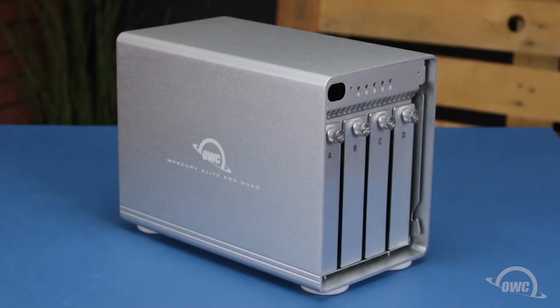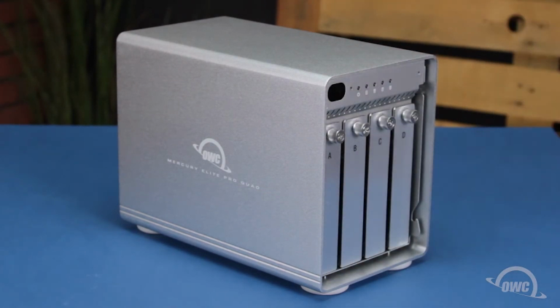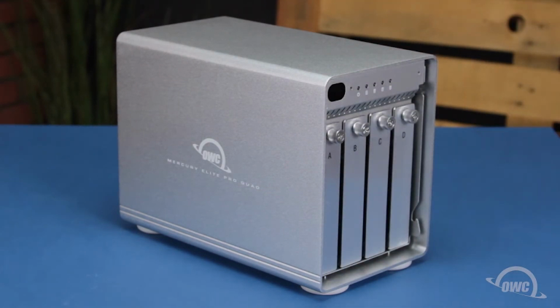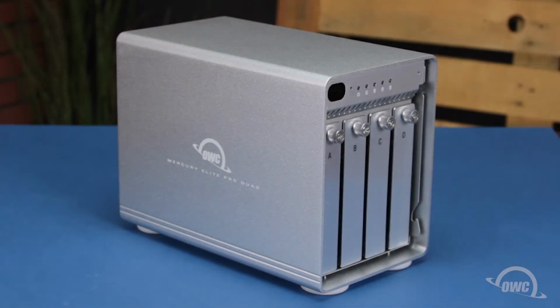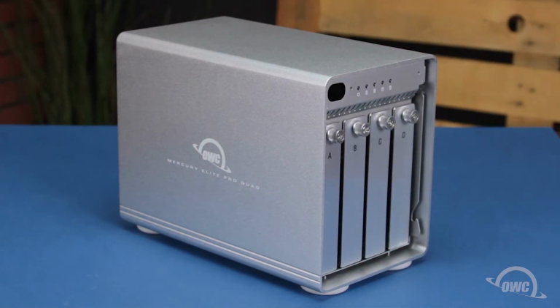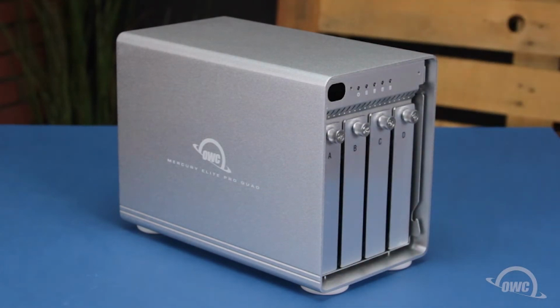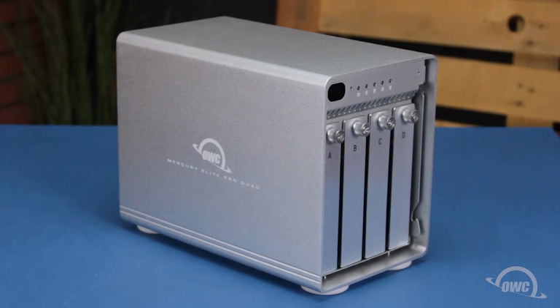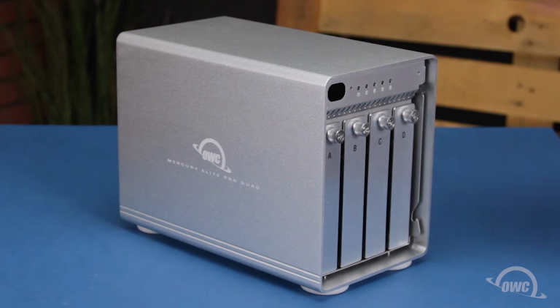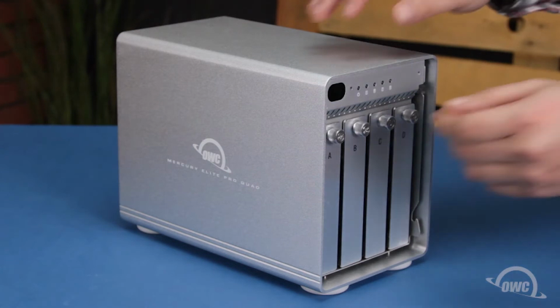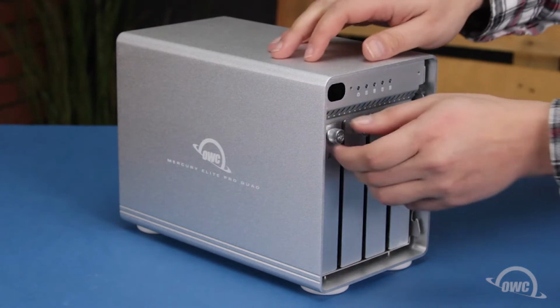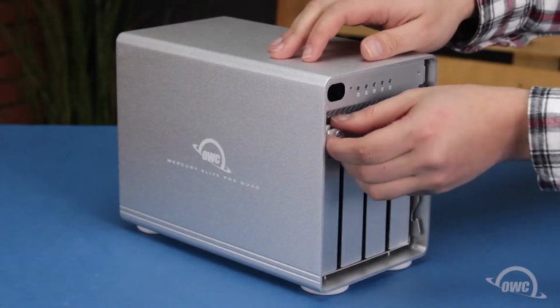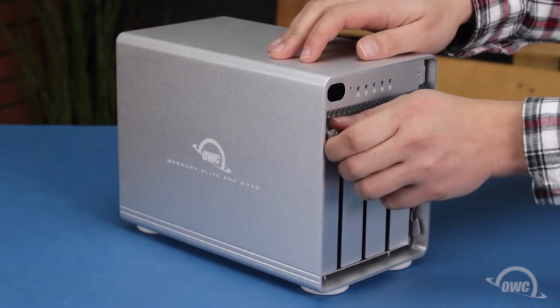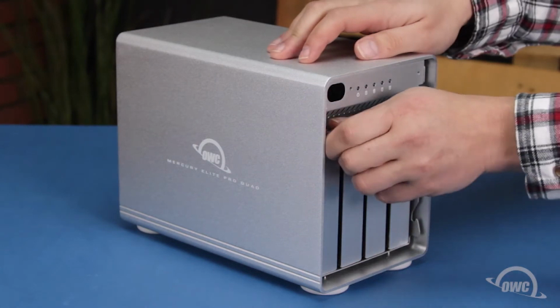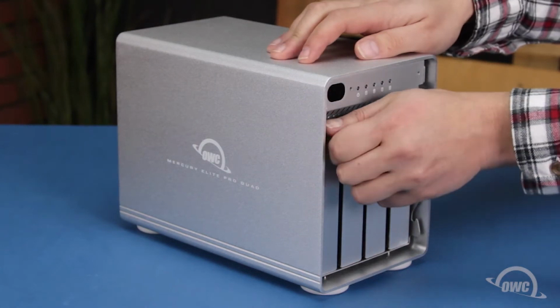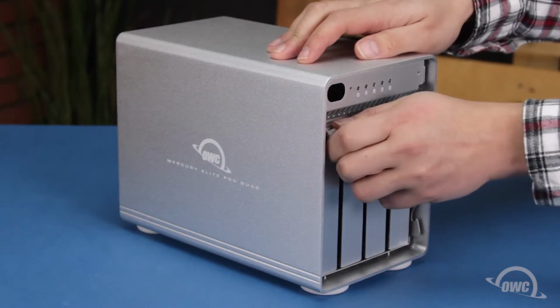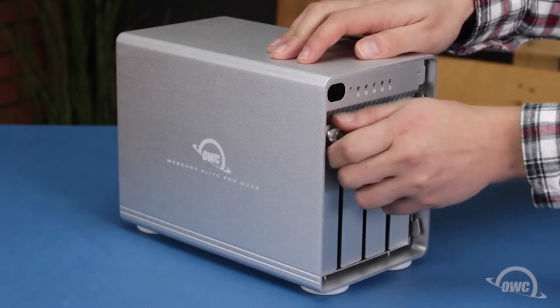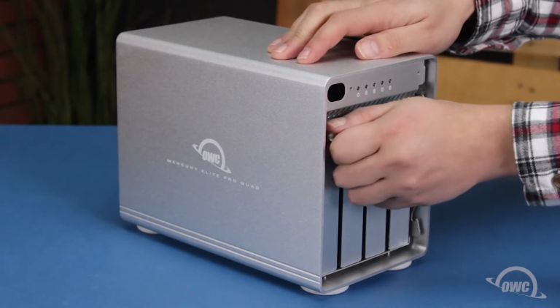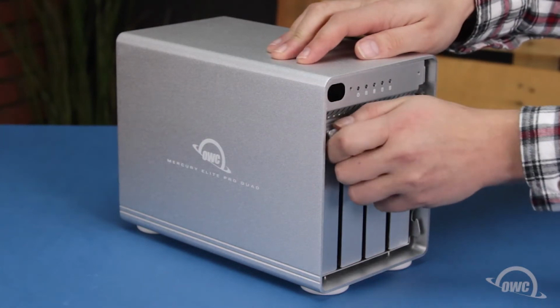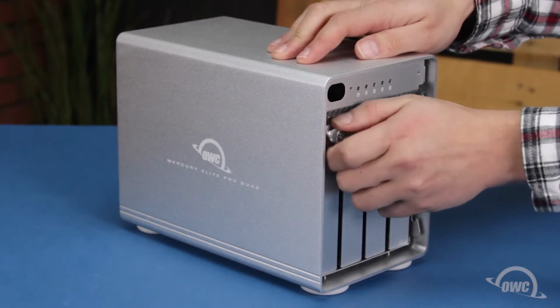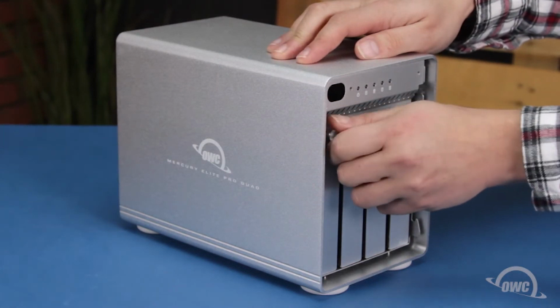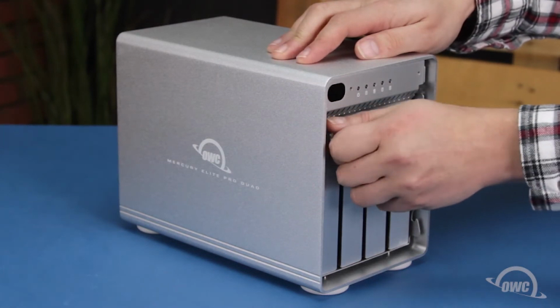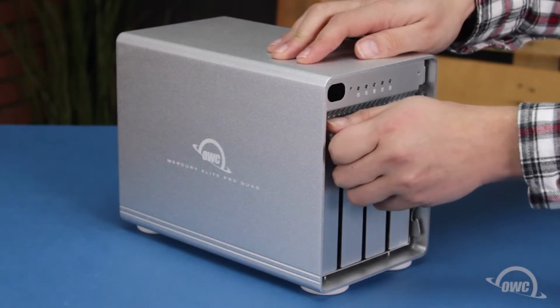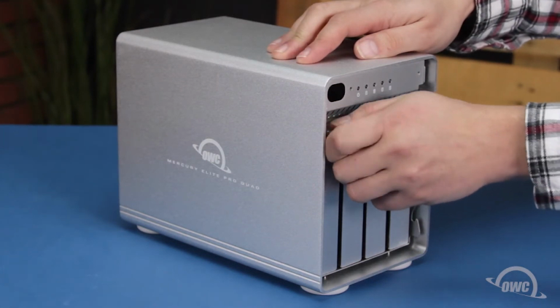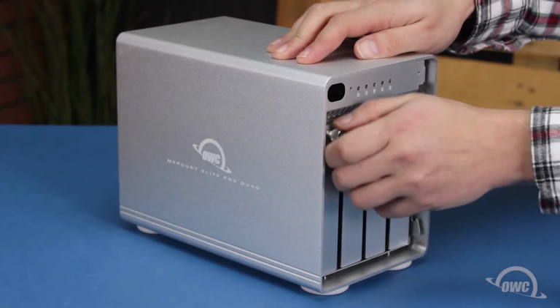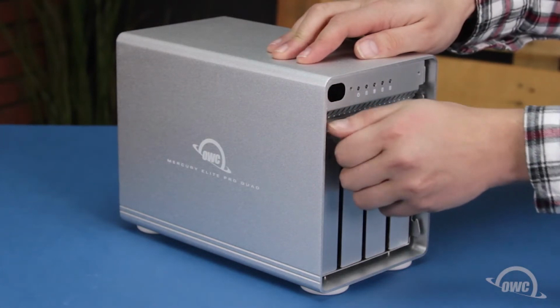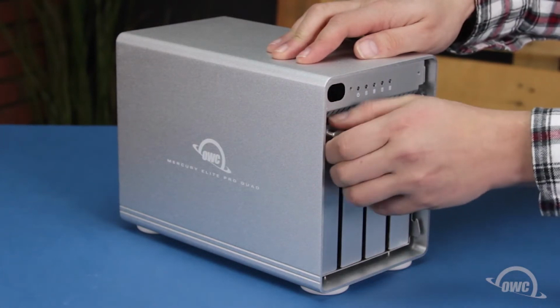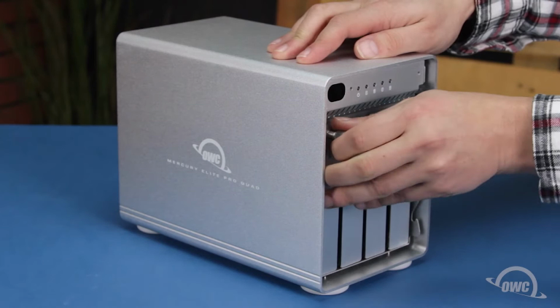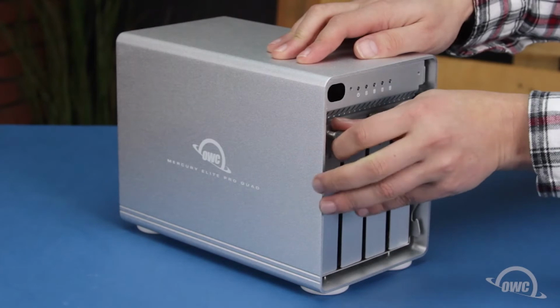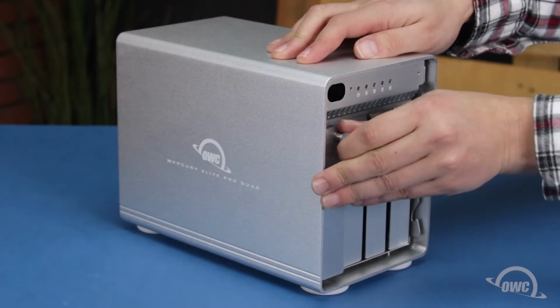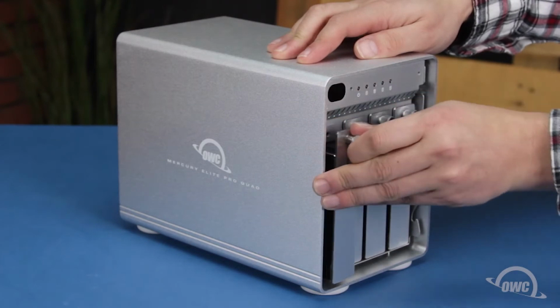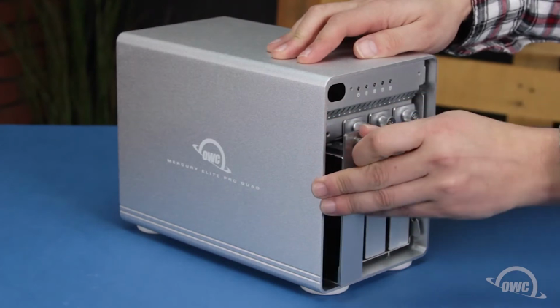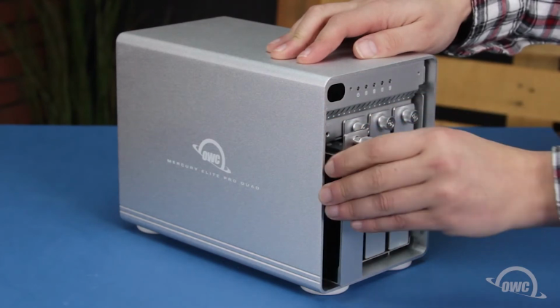Remove each of the drive trays by first loosening the thumb screw at the top all the way, then using it to pull the tray out.